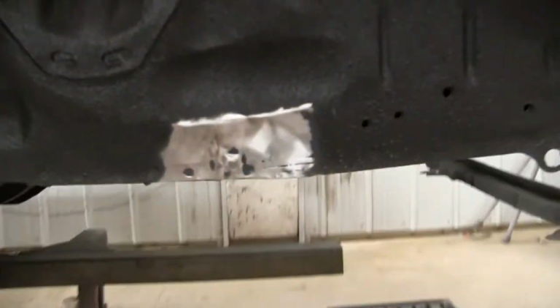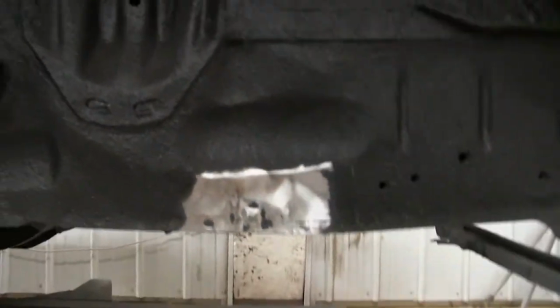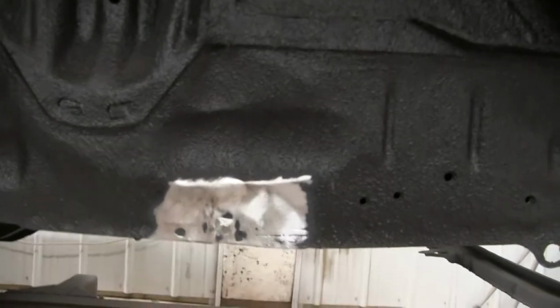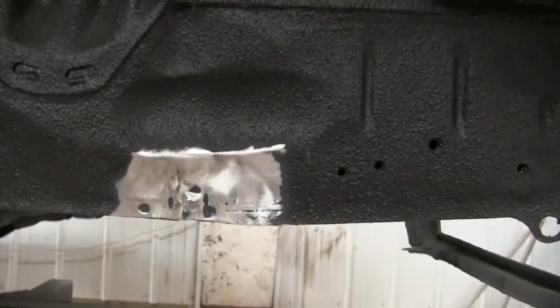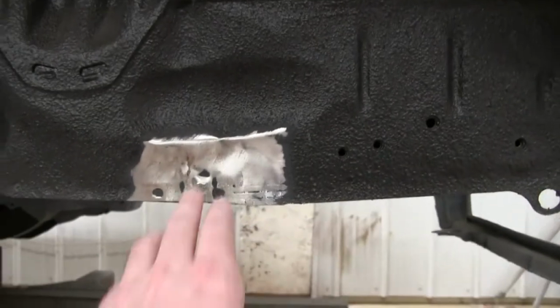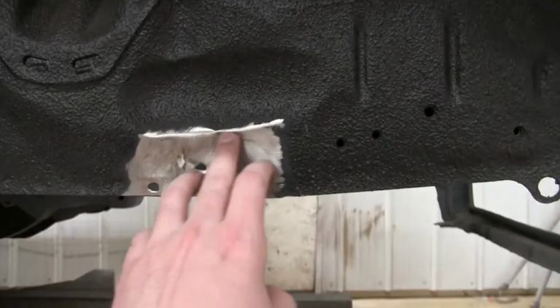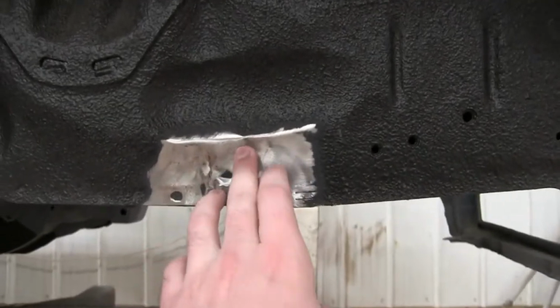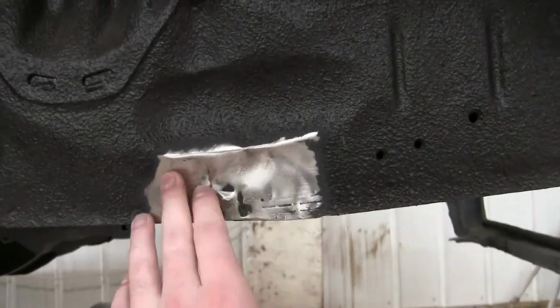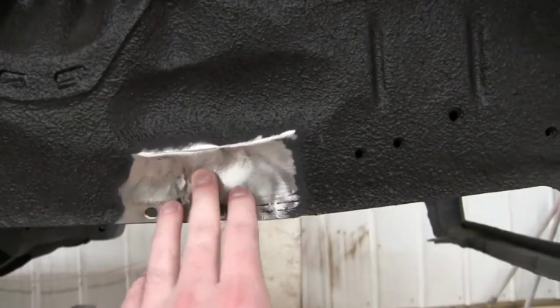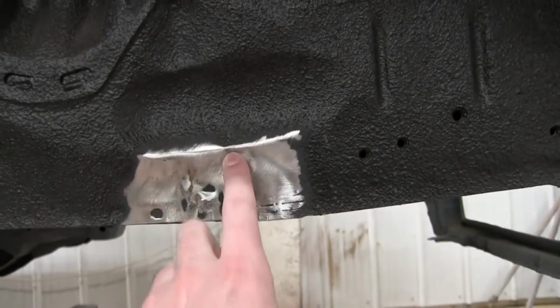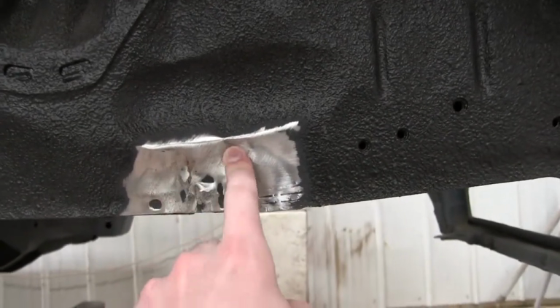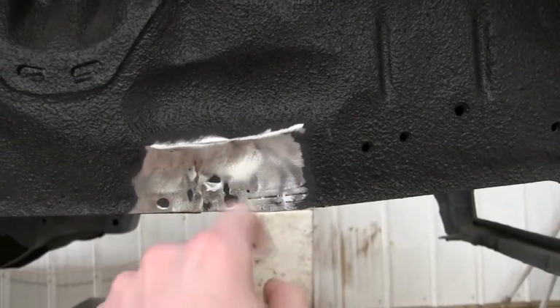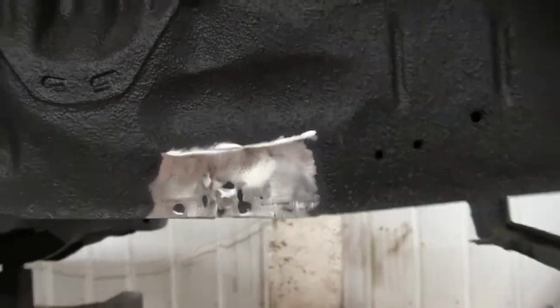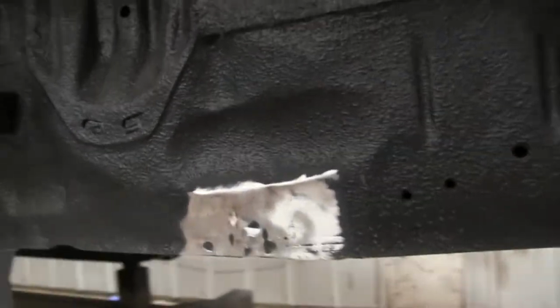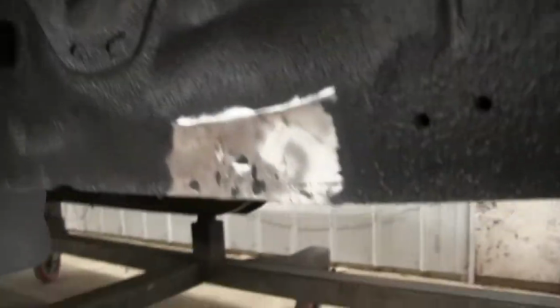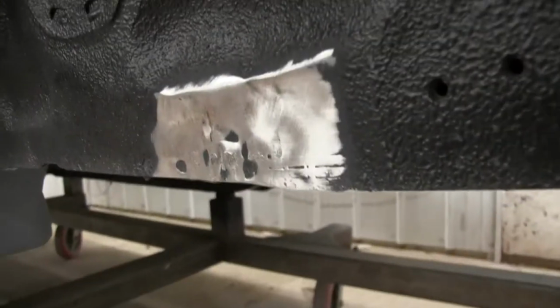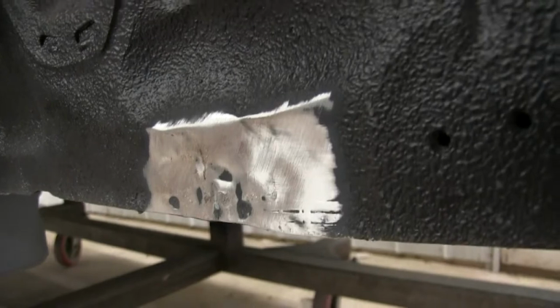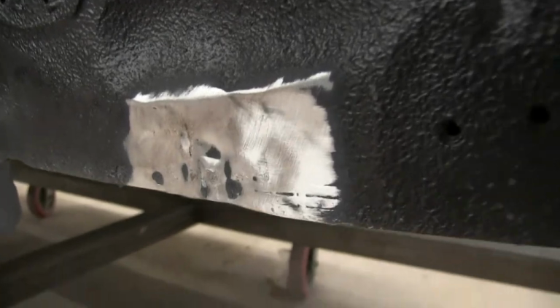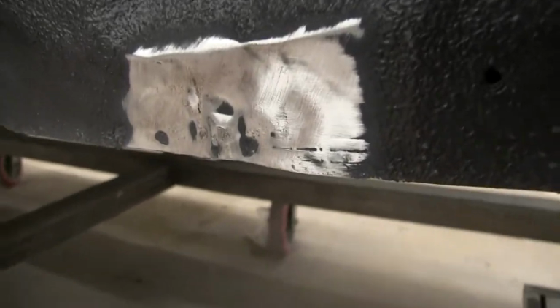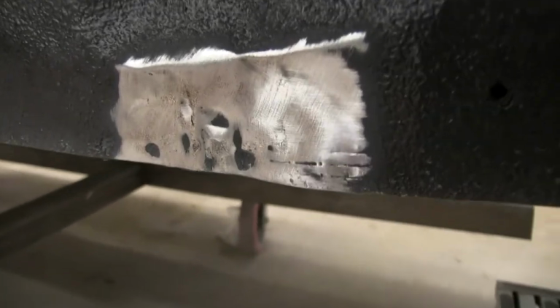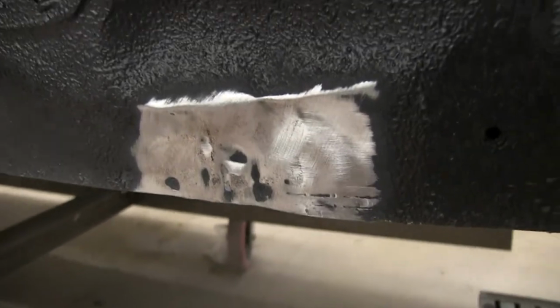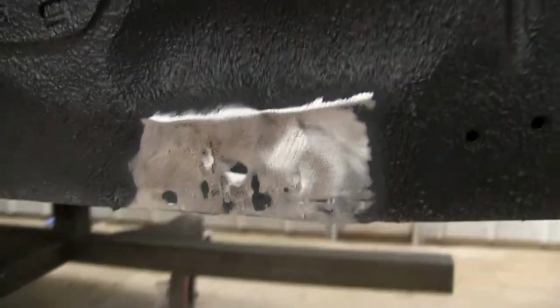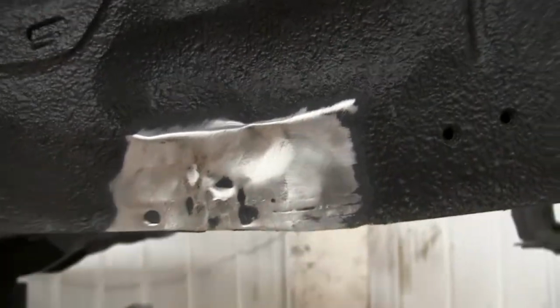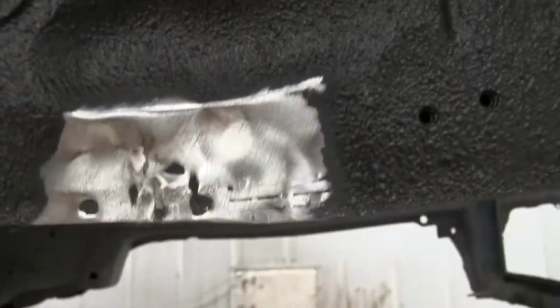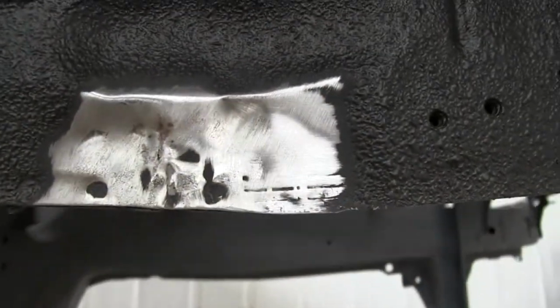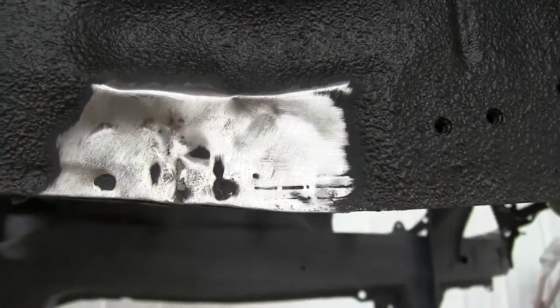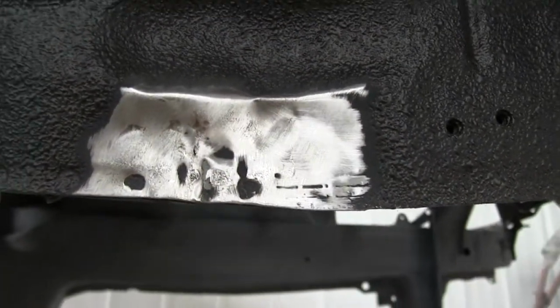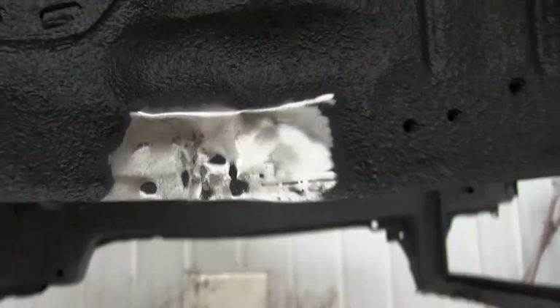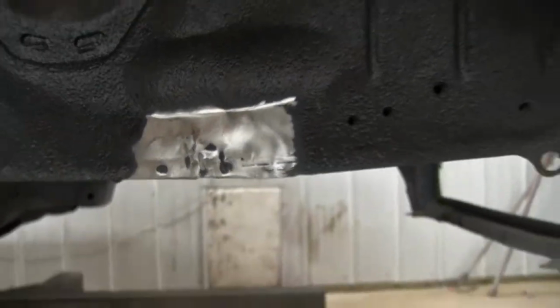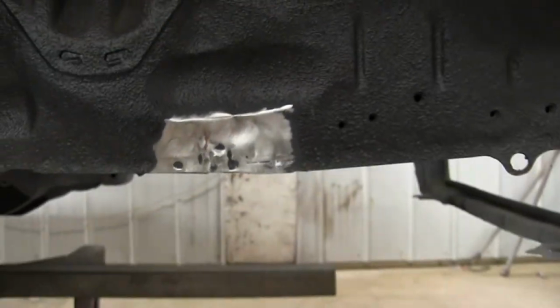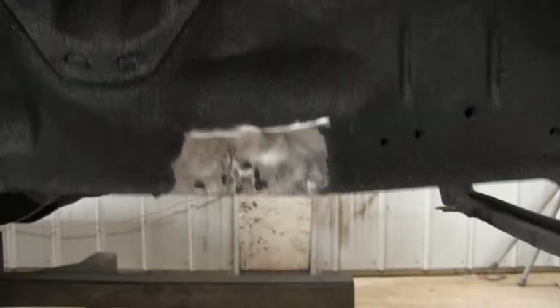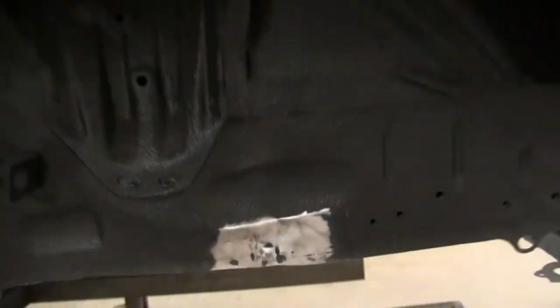Now what I need to do is pull this little damage out. Hopefully that shows on camera — alright, let's go.